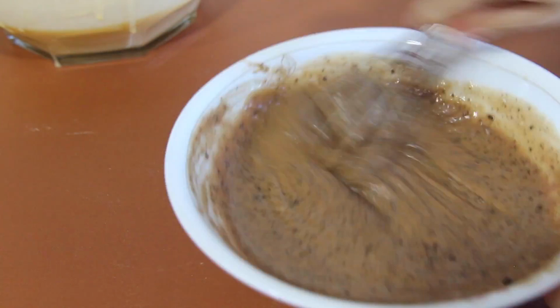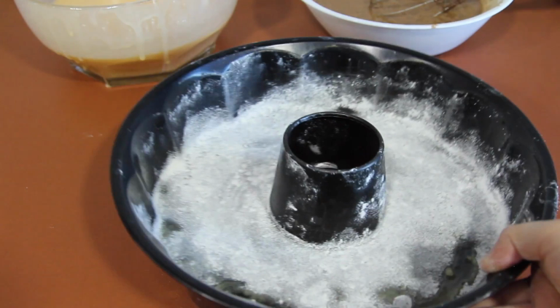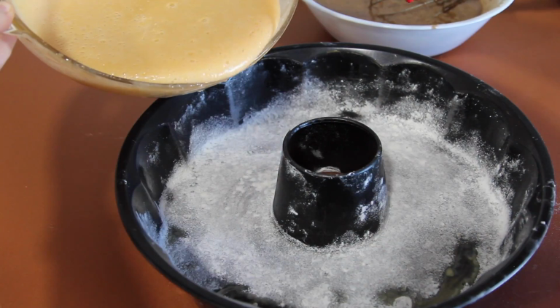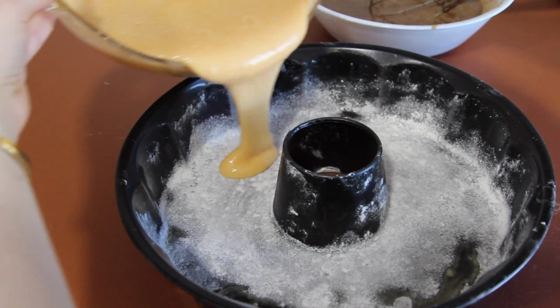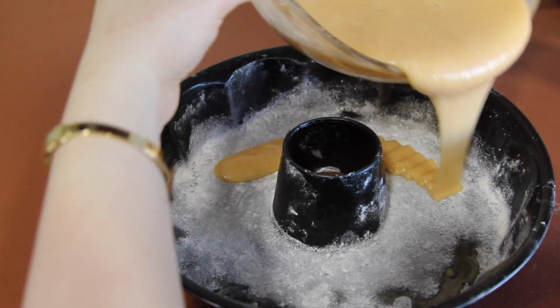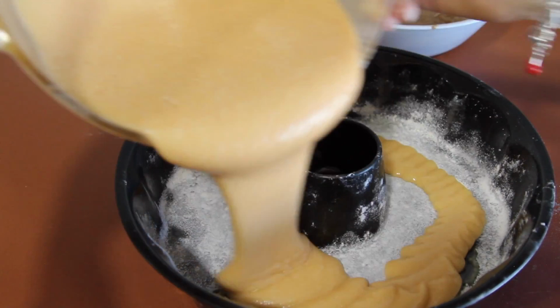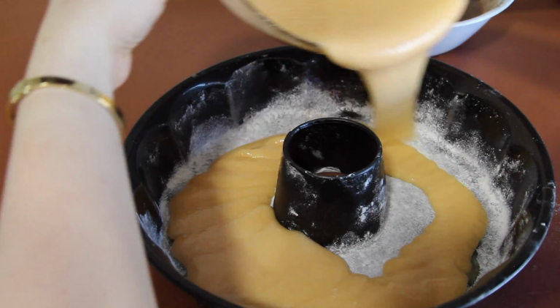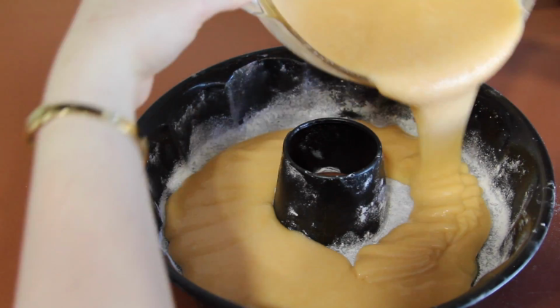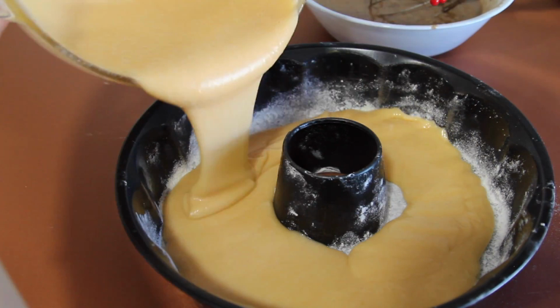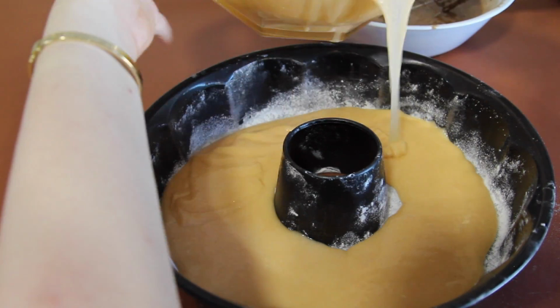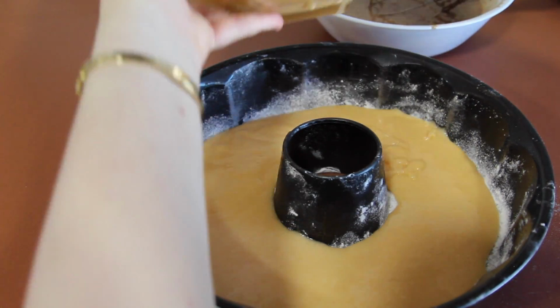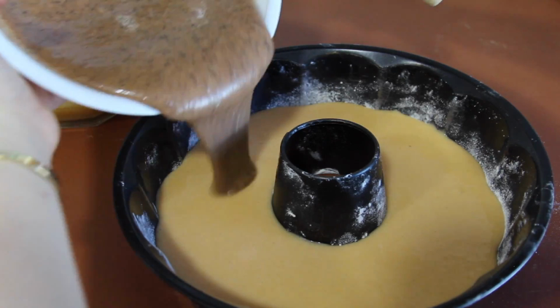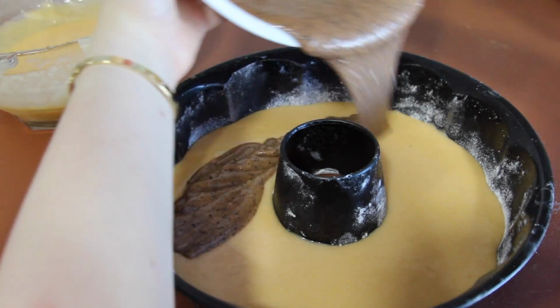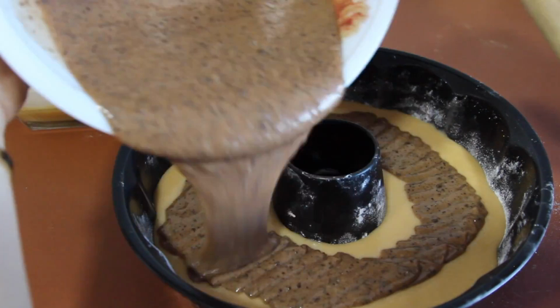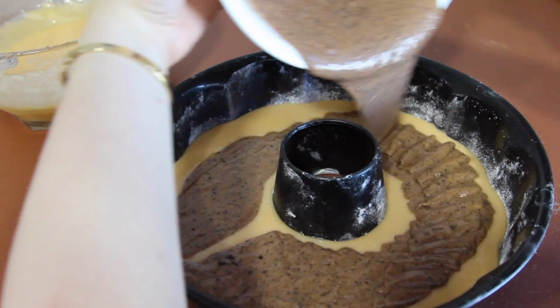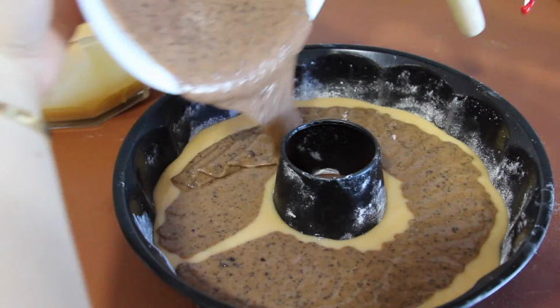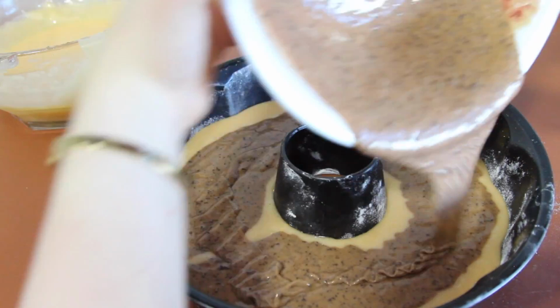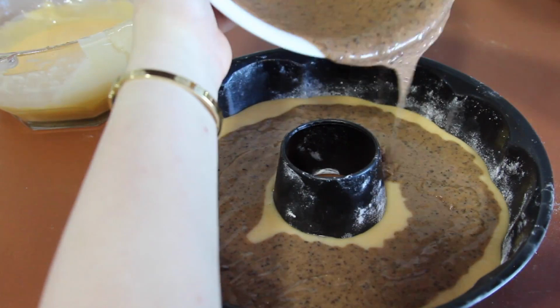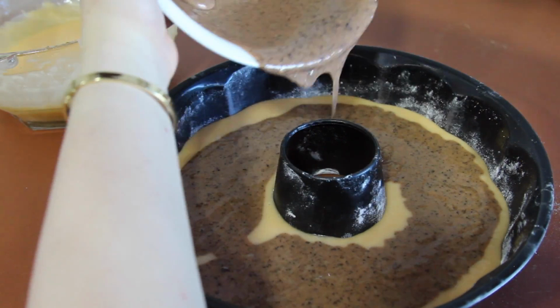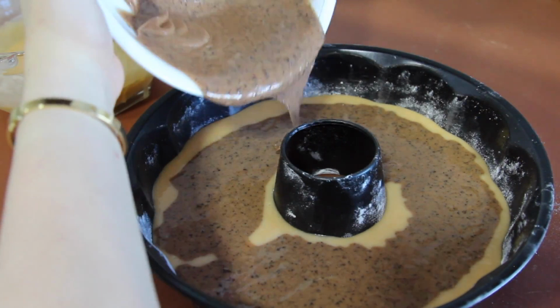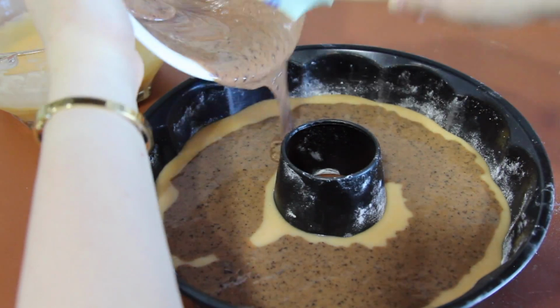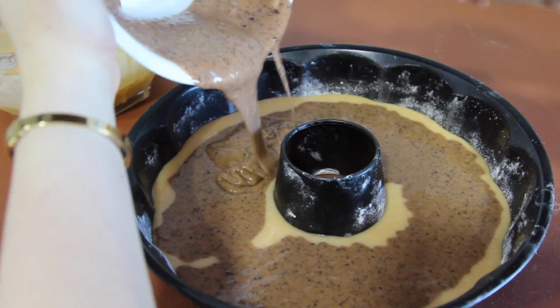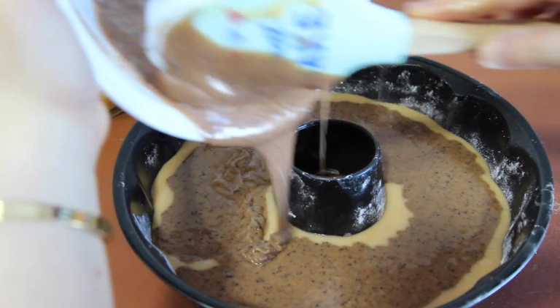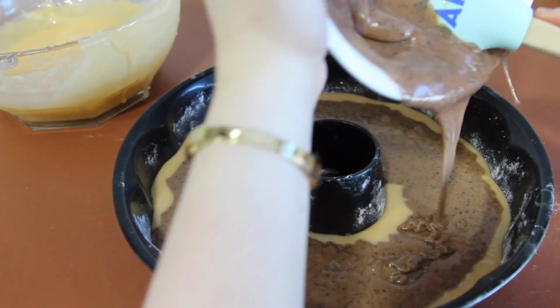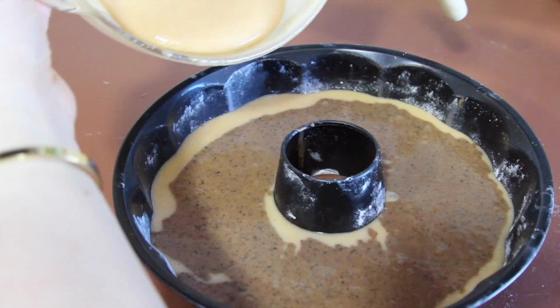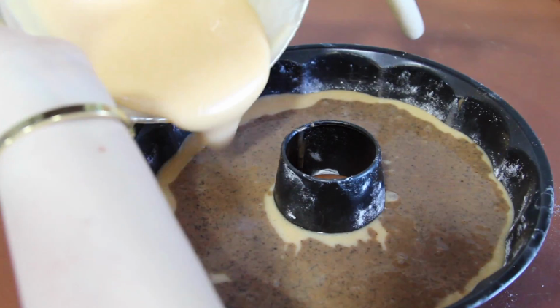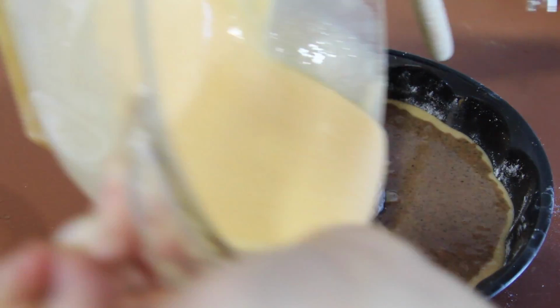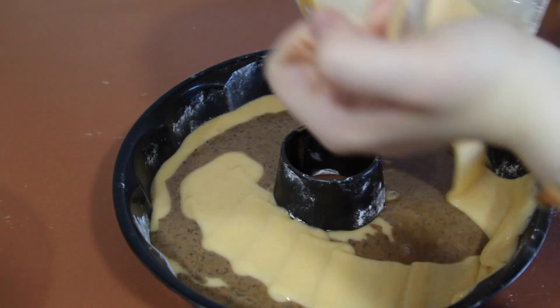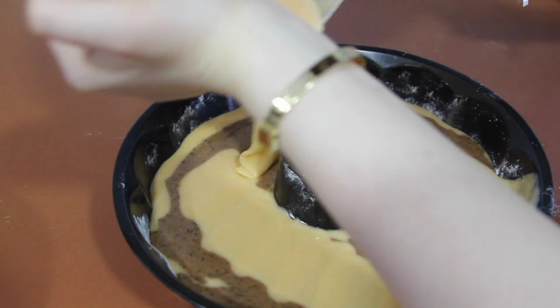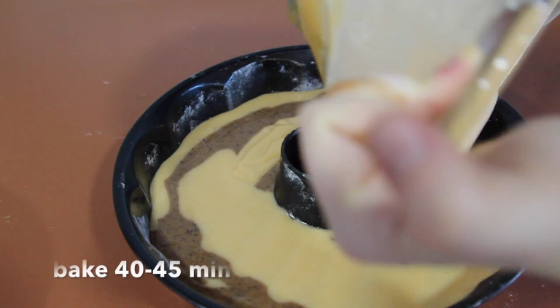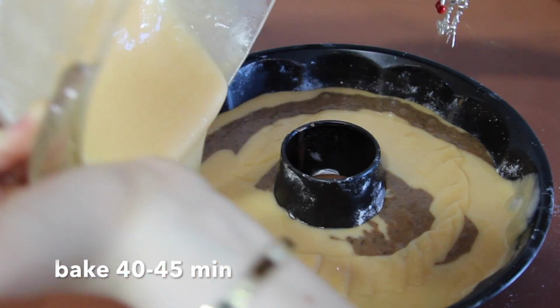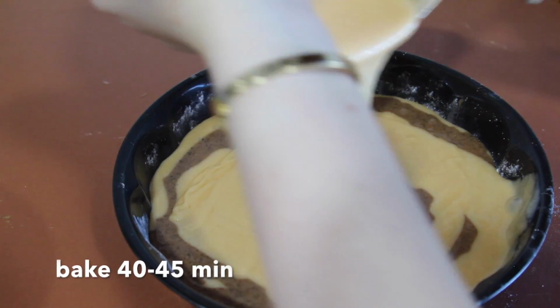In a greased pan, add half of your vanilla batter, then add your chocolate batter, and finally the remaining vanilla batter. Bake for 40-45 minutes at 180 Celsius.